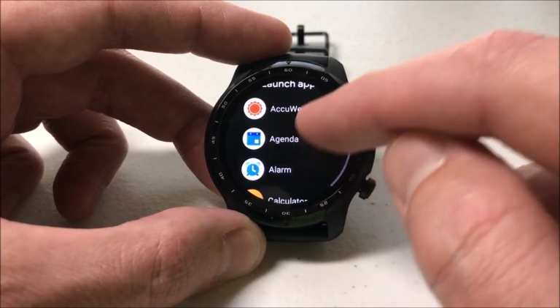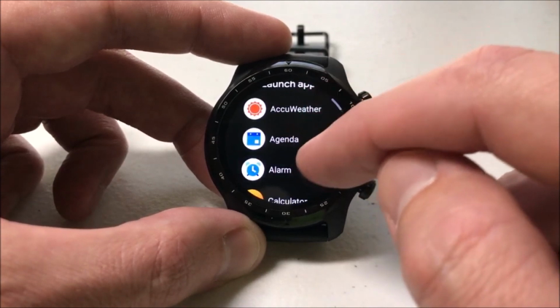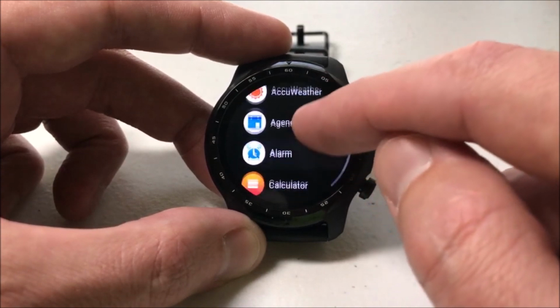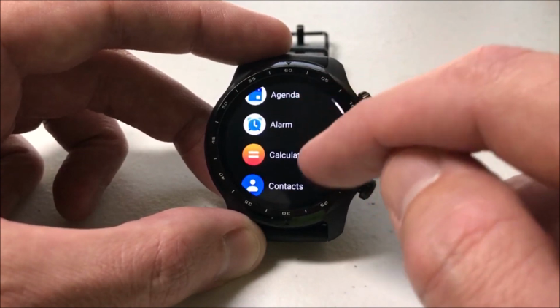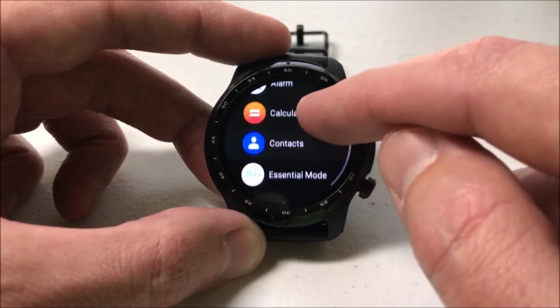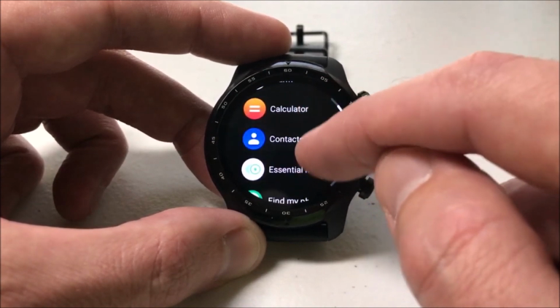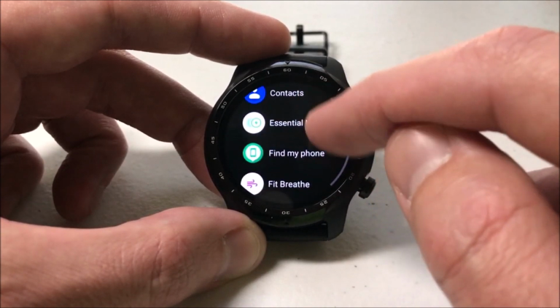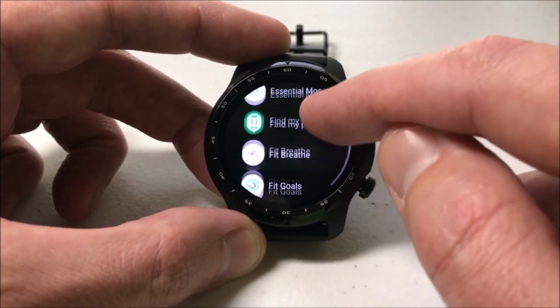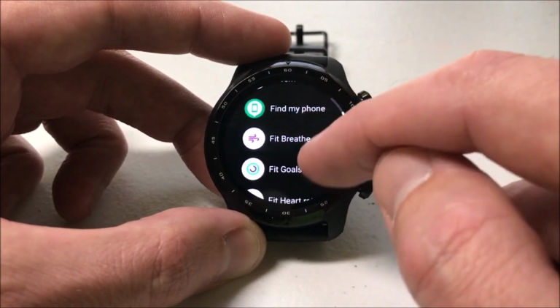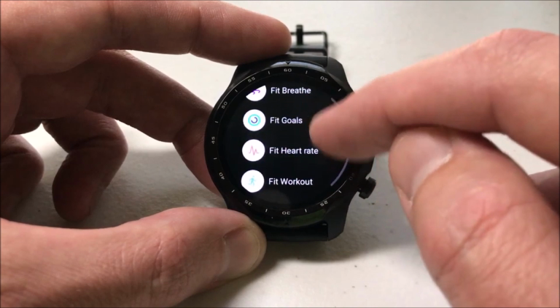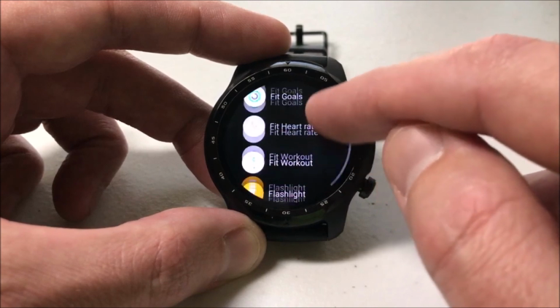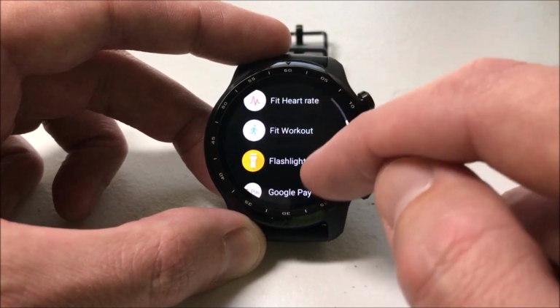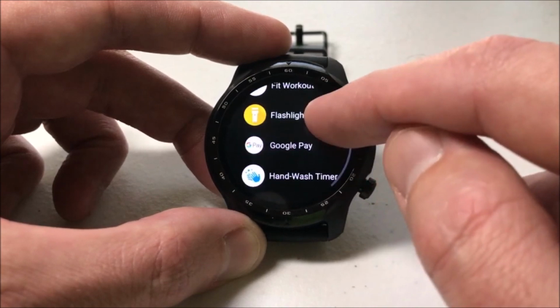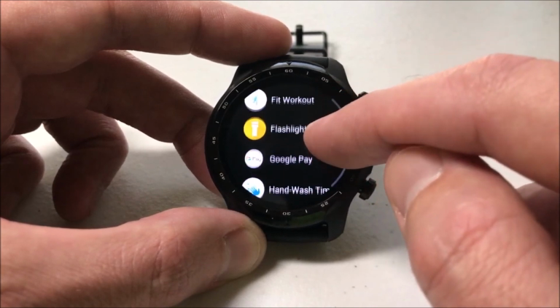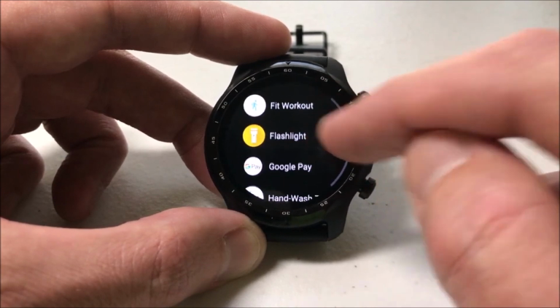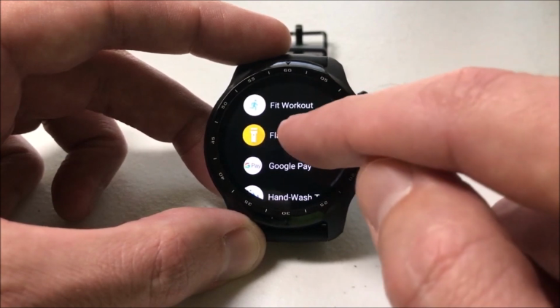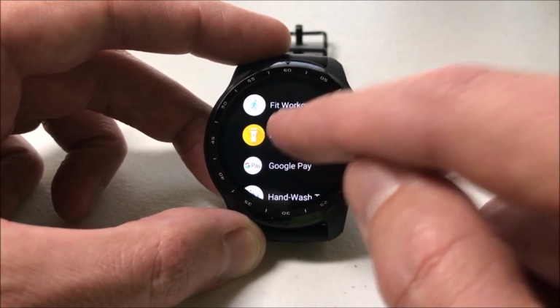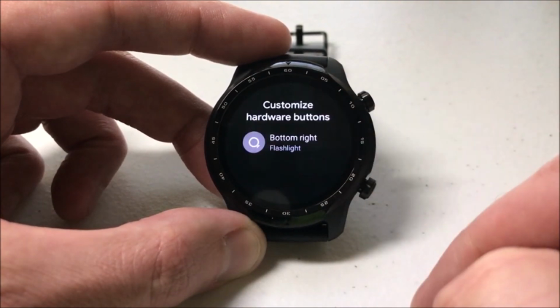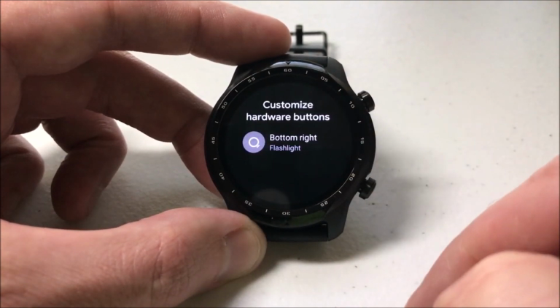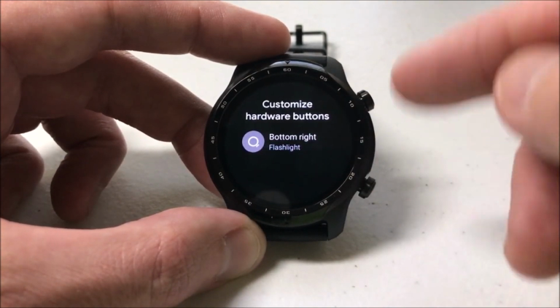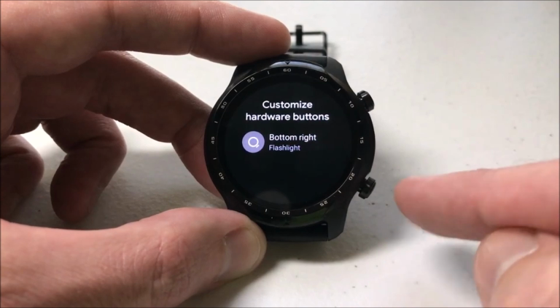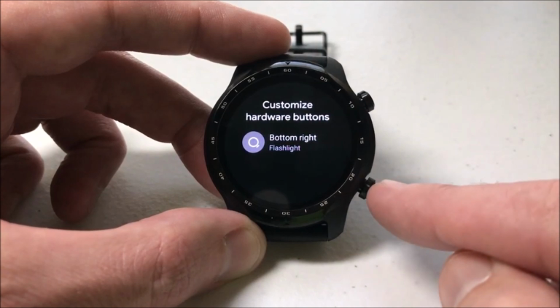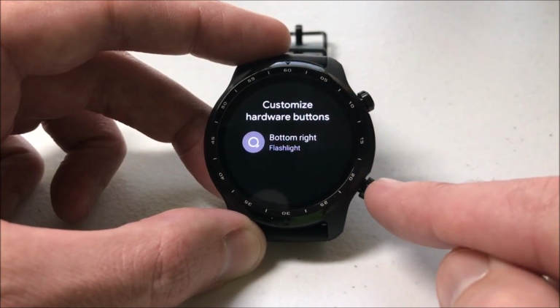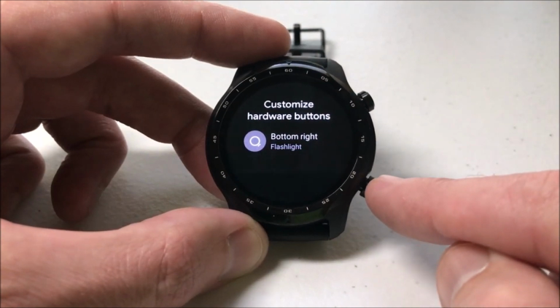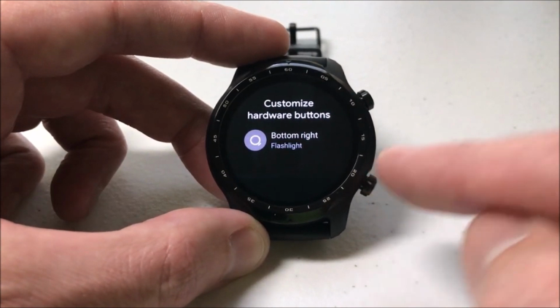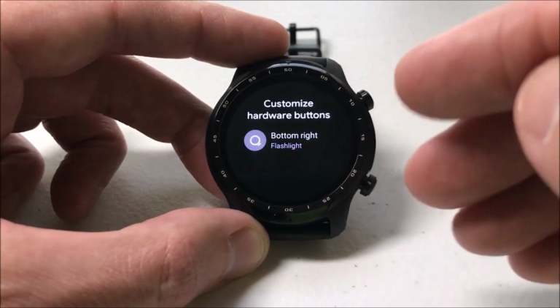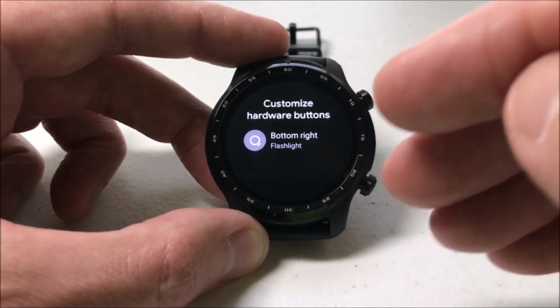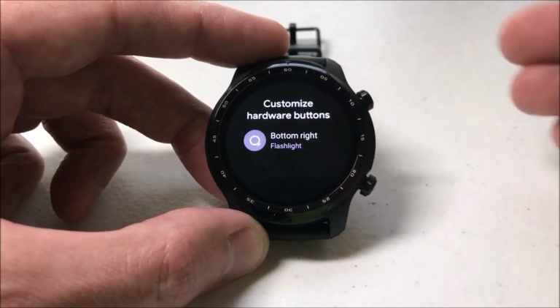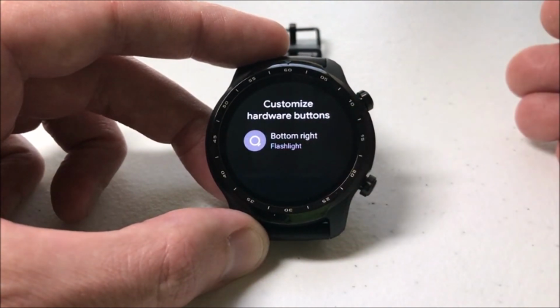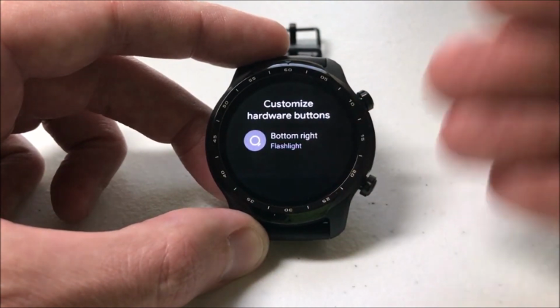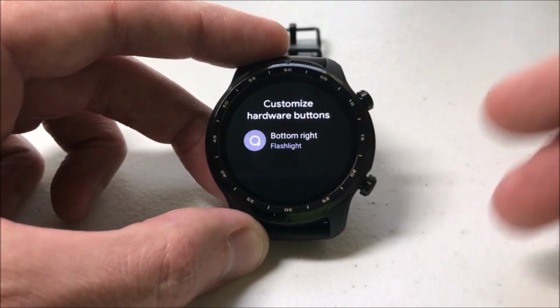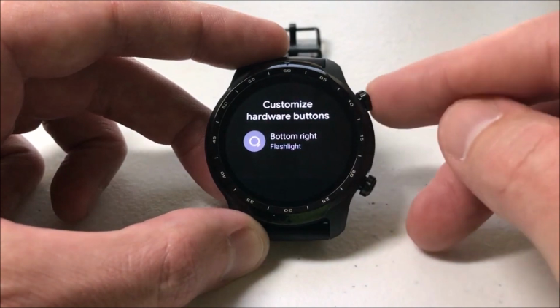So I can set it to do my weather, calculator, contacts, so on and so forth. I'm just going to go through and pick one — I'm going to change it to flashlight. So now when I click the bottom right button, instead of it taking me to Tick Exercise, it should take me to the flashlight.